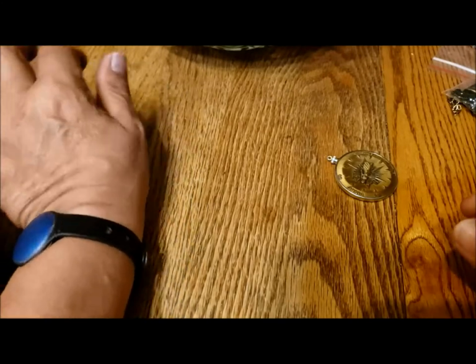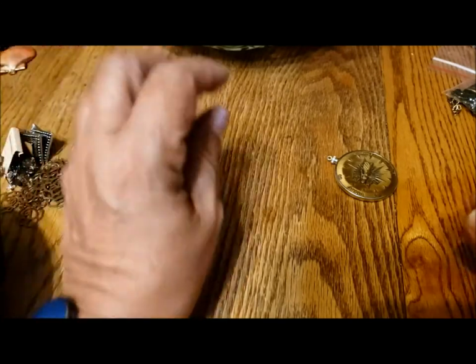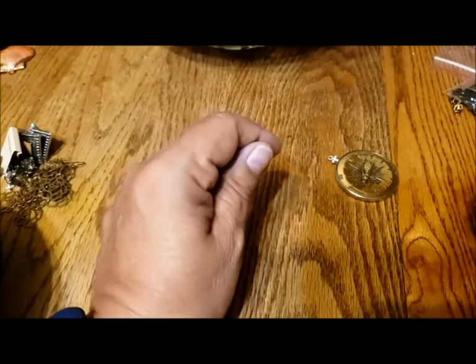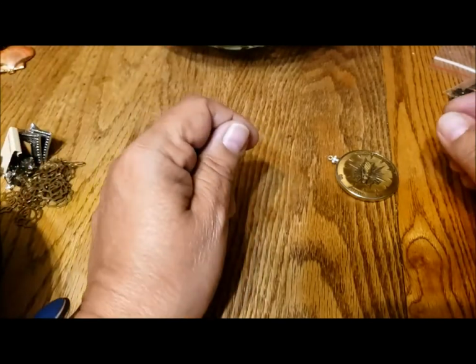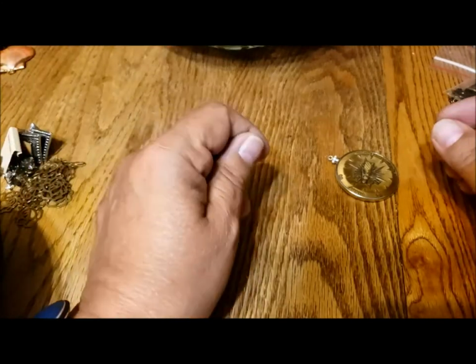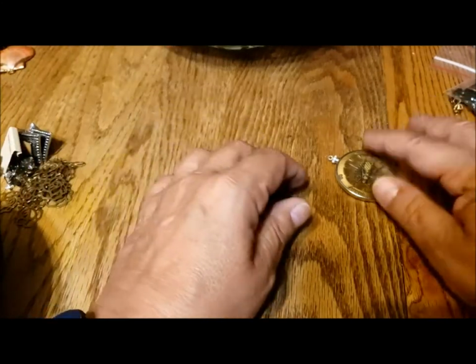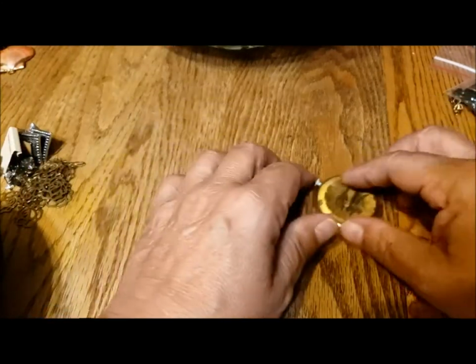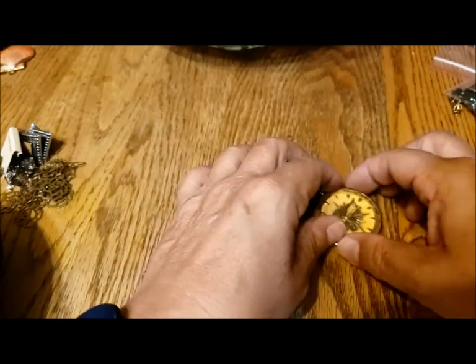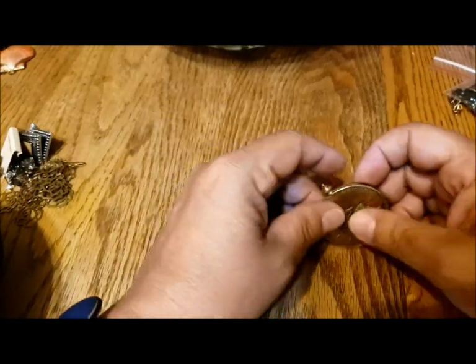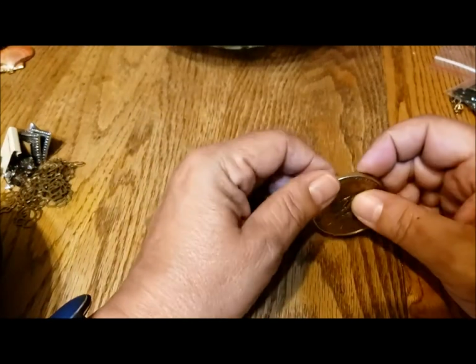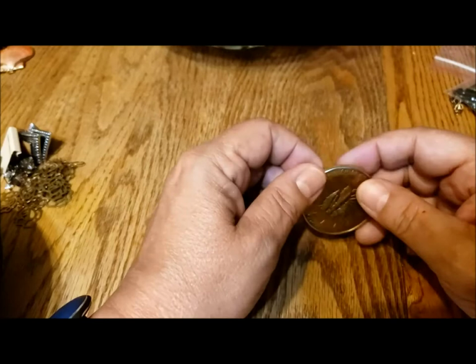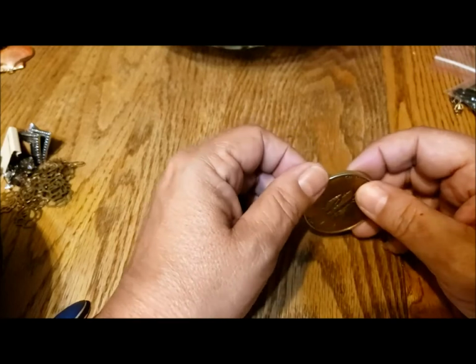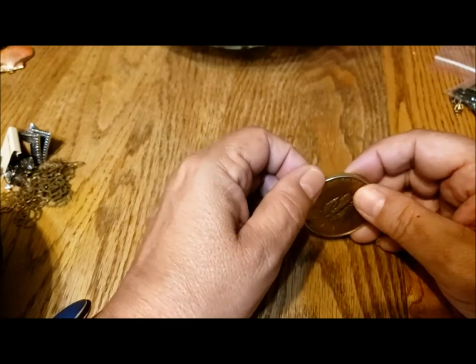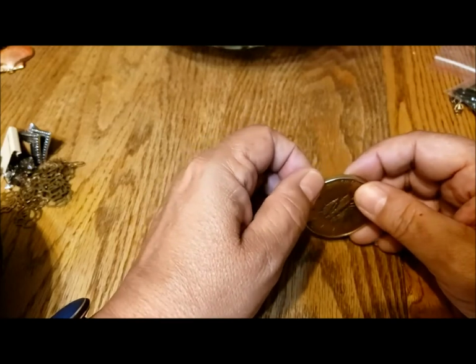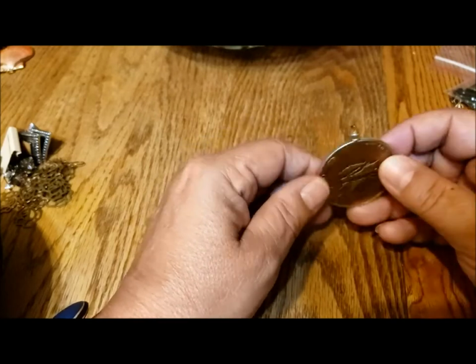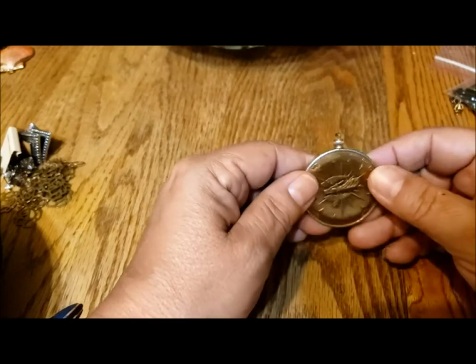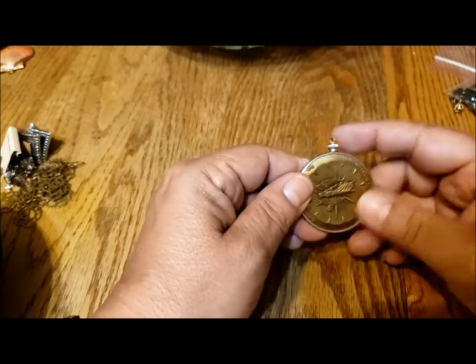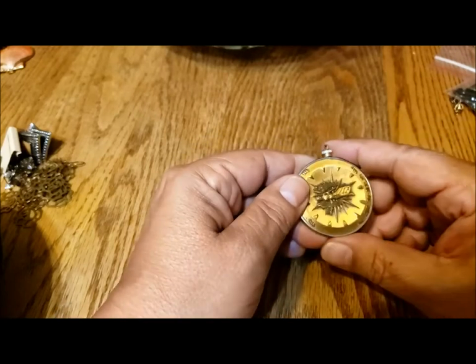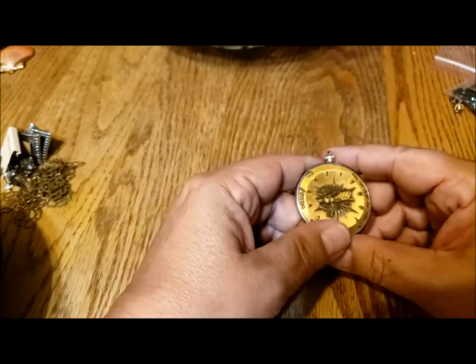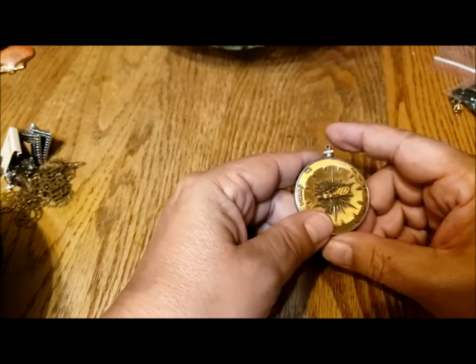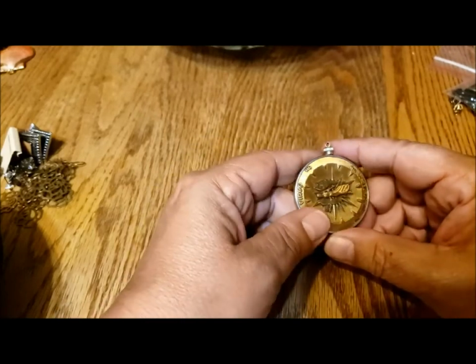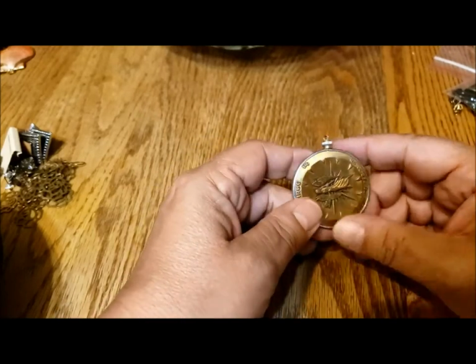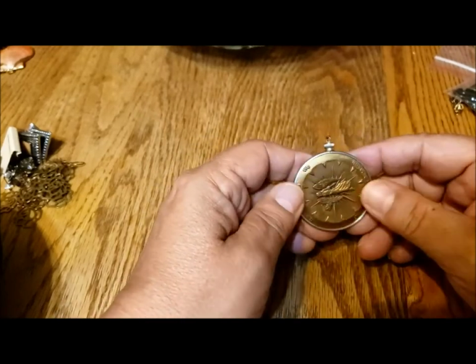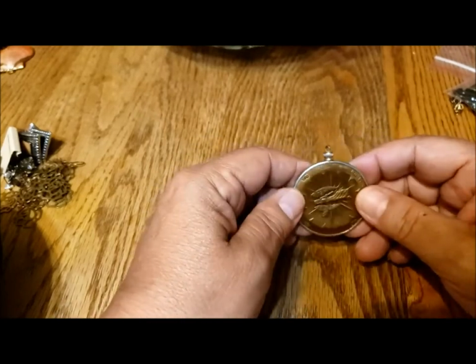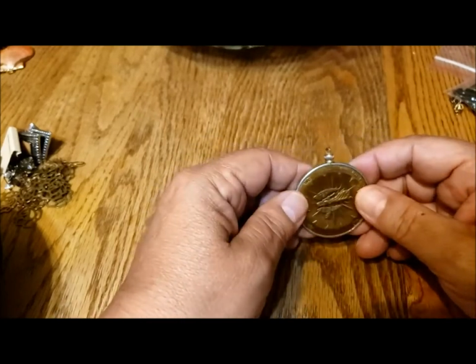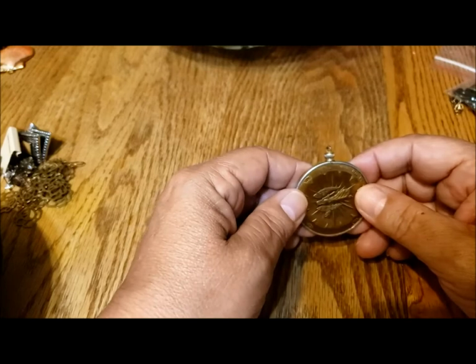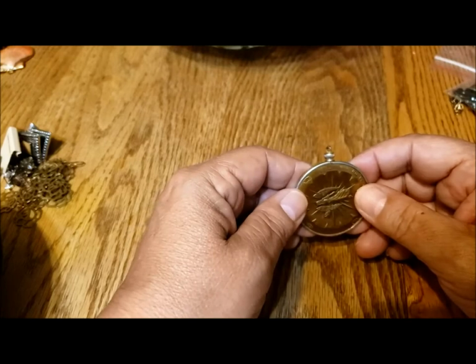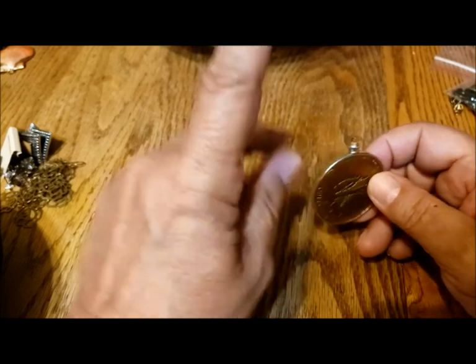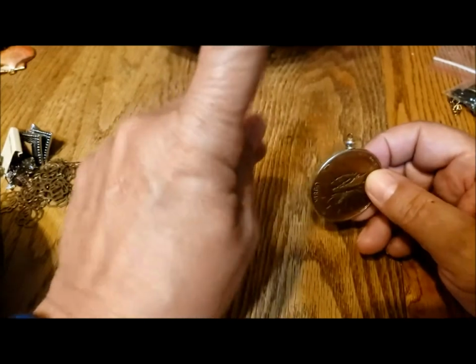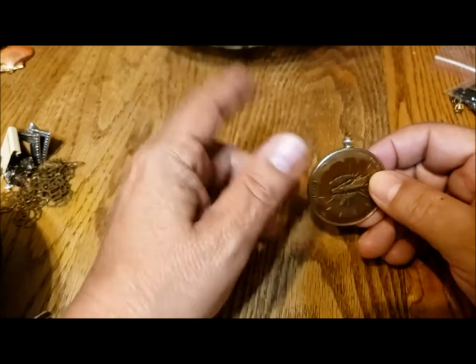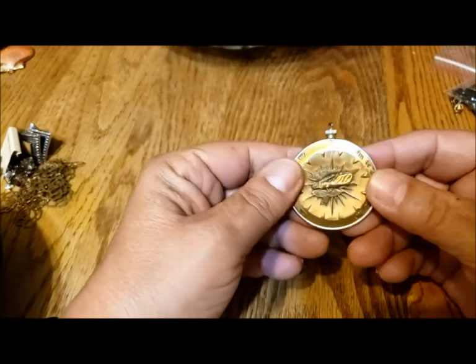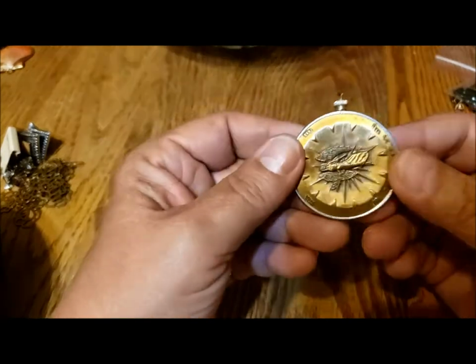So all together there were 49 pairs of earrings, and I've counted 41 single earrings left unless I find some more in the rest of the jar.